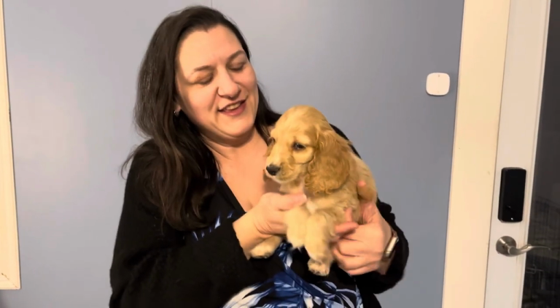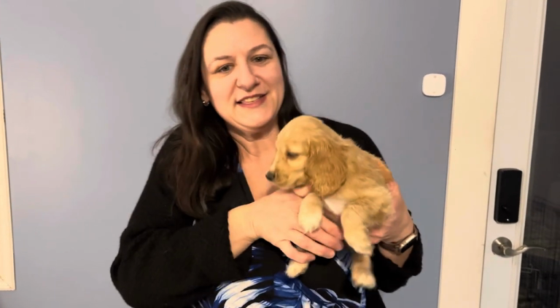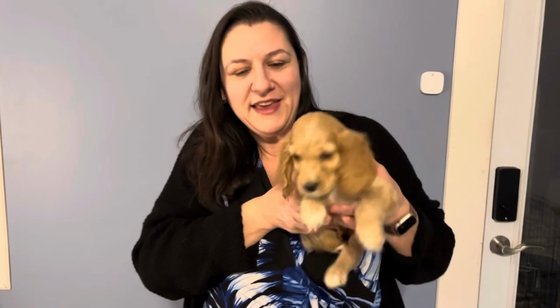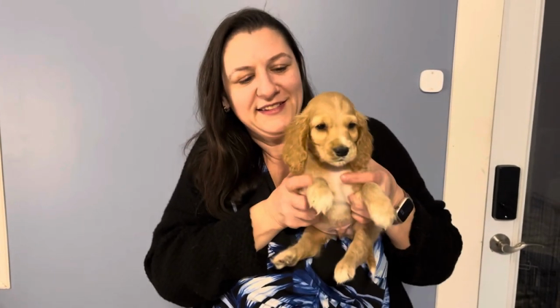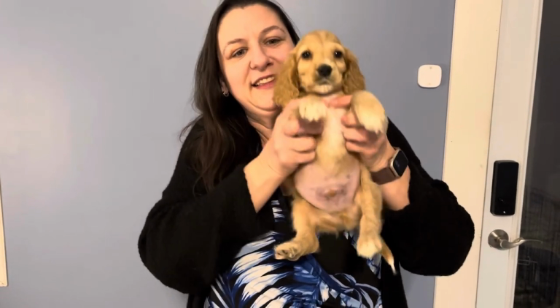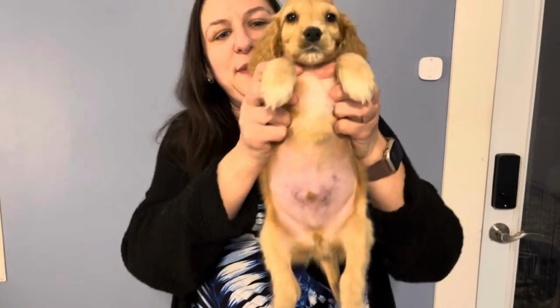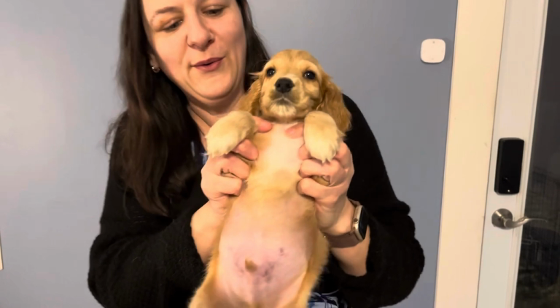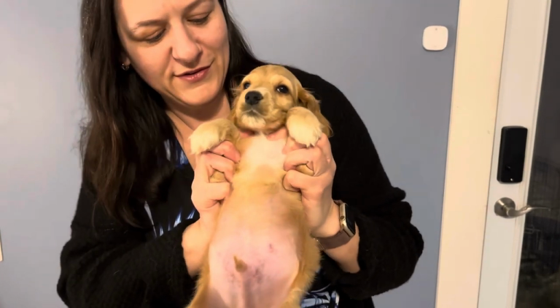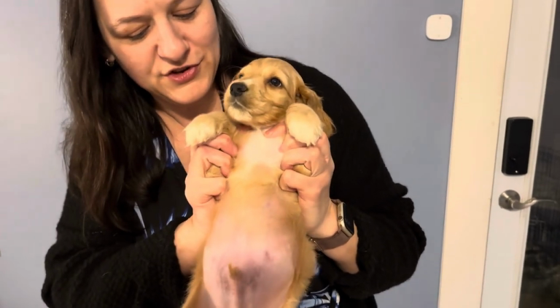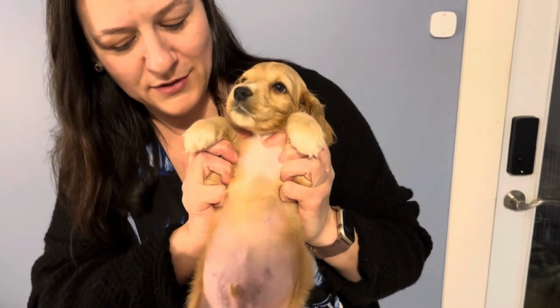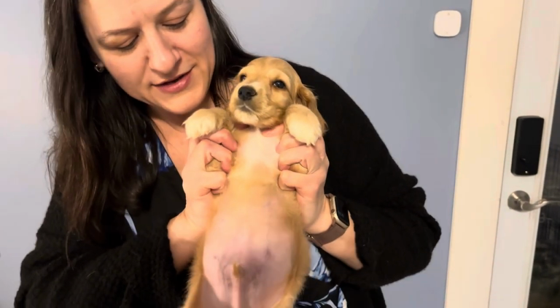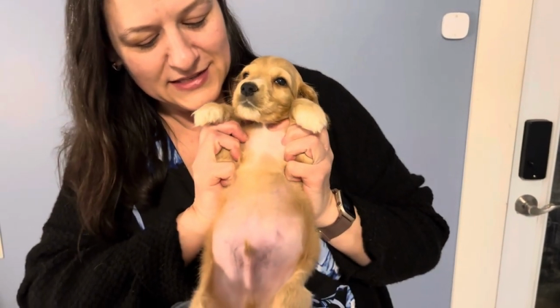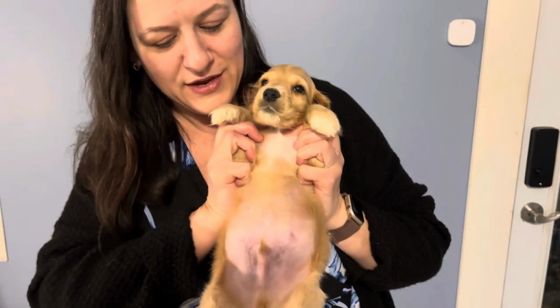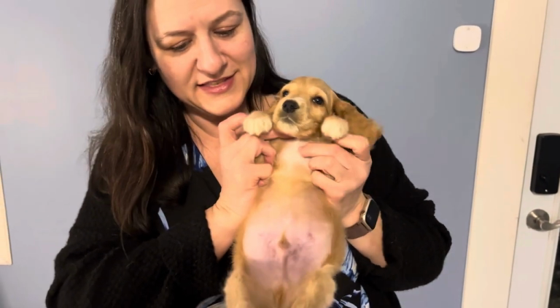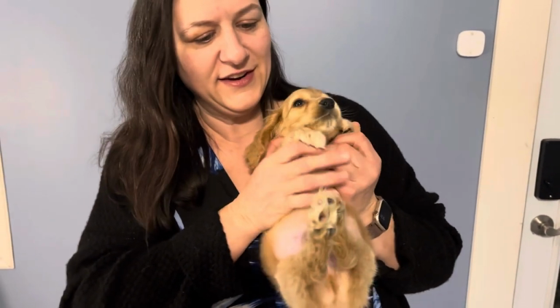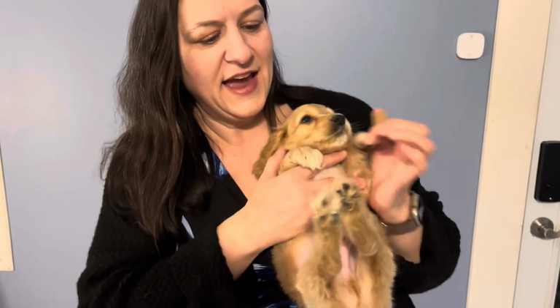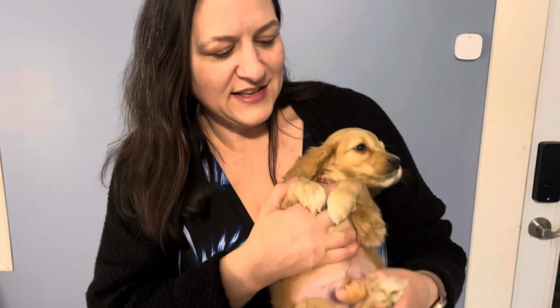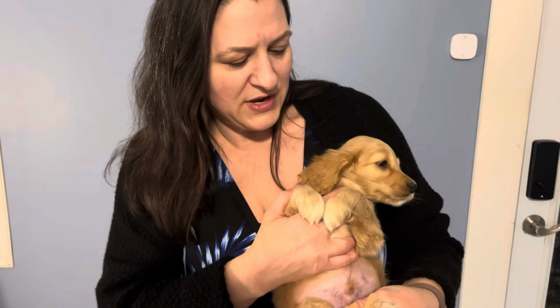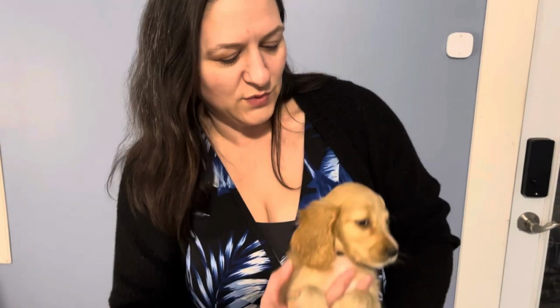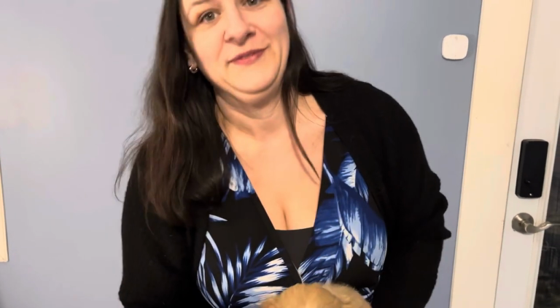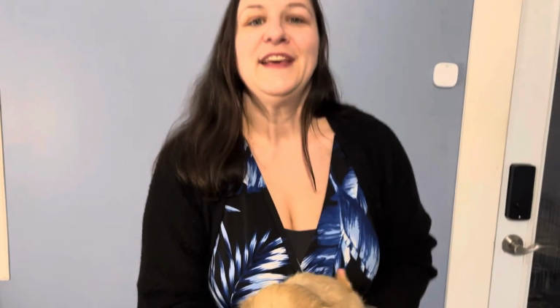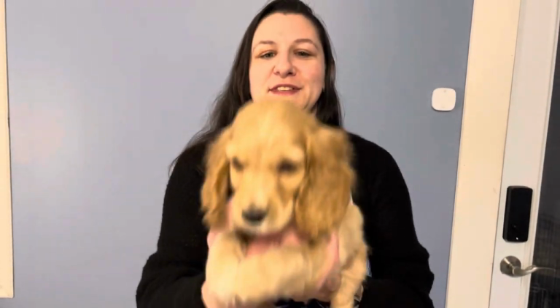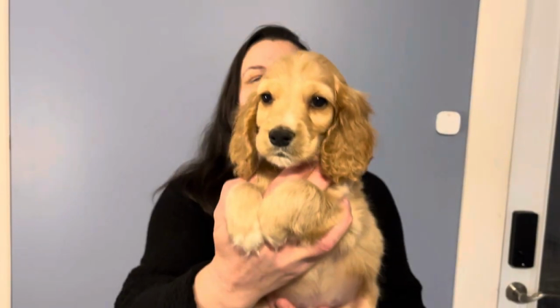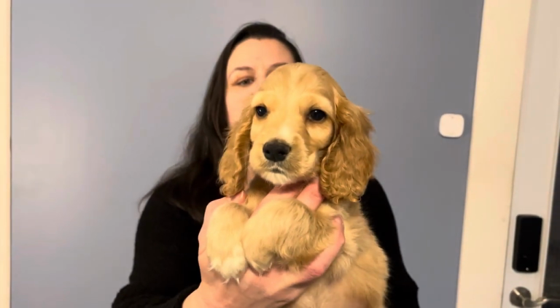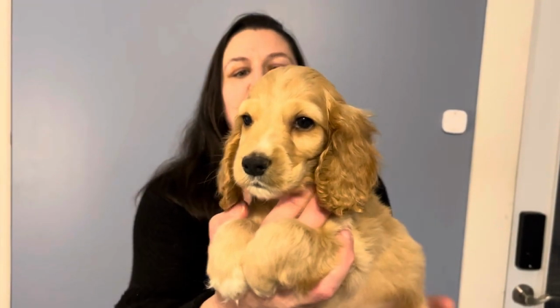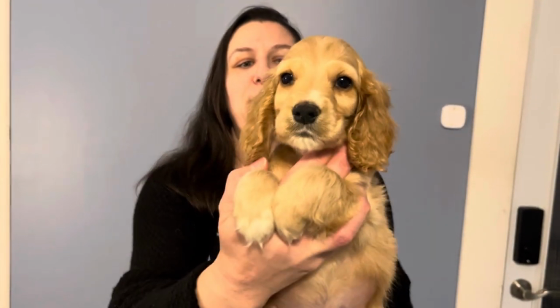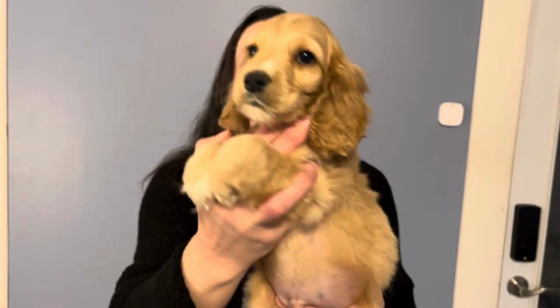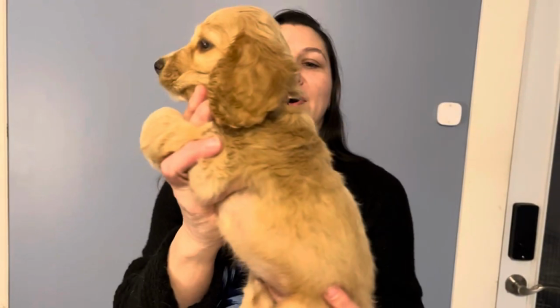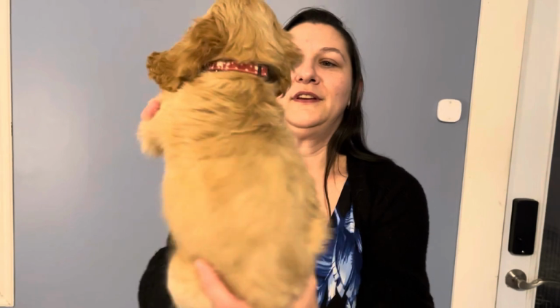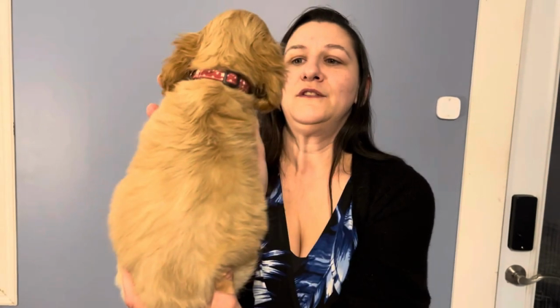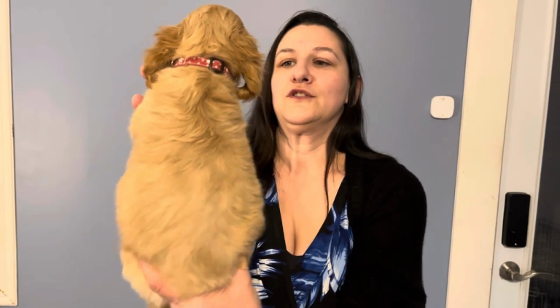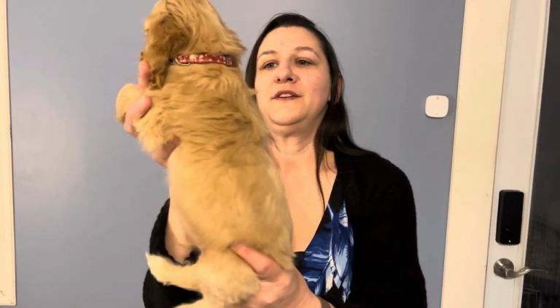Here's his tummy. Good job, little buddy. You can see his little white chest there, and he's got some white toes. So this is baby Burgundy, one of our beautiful blonde English Cocker Spaniels.